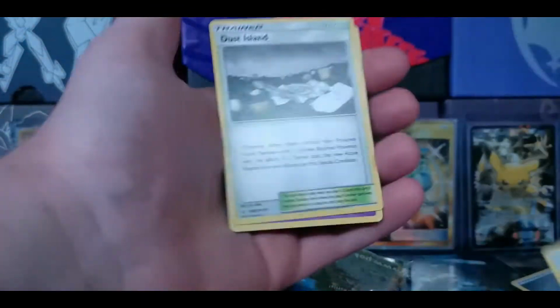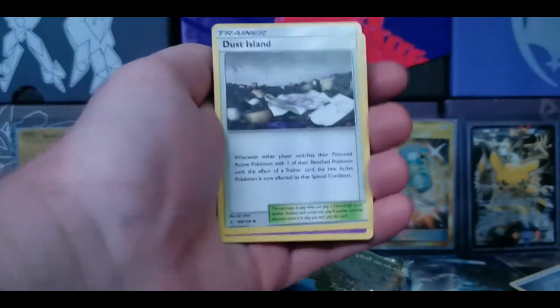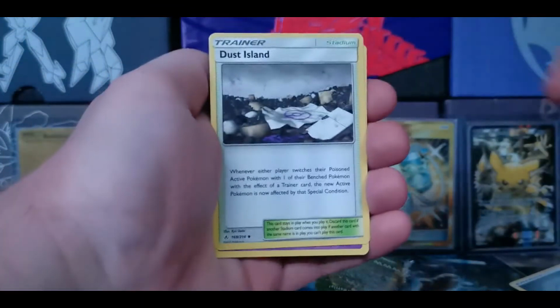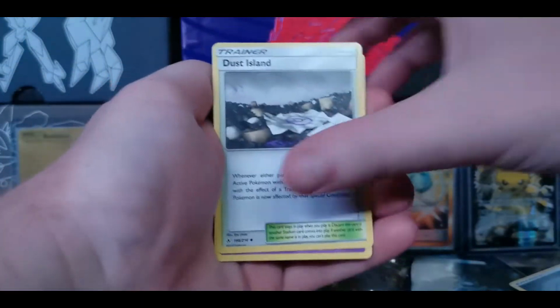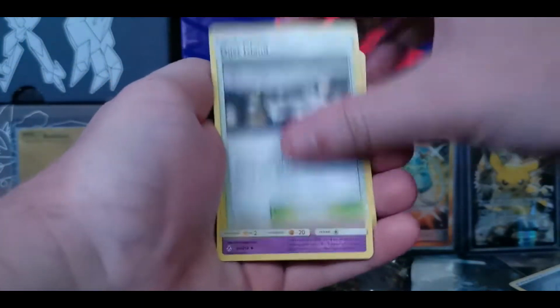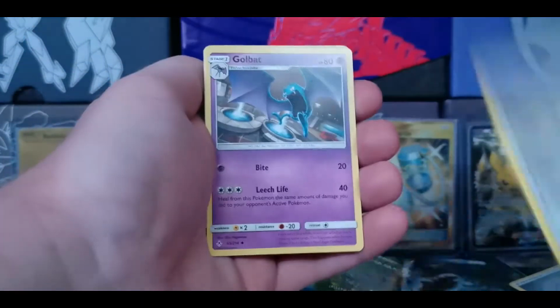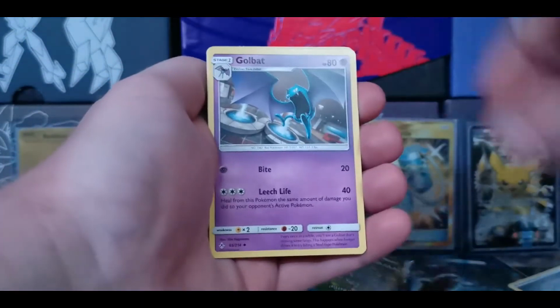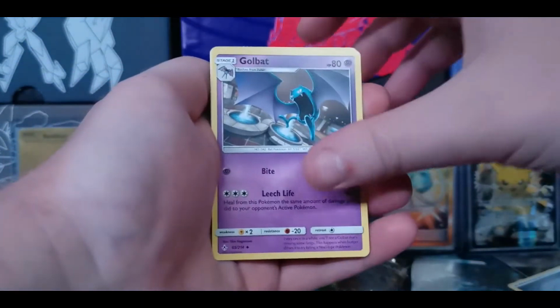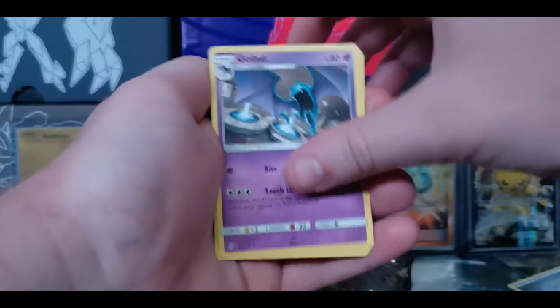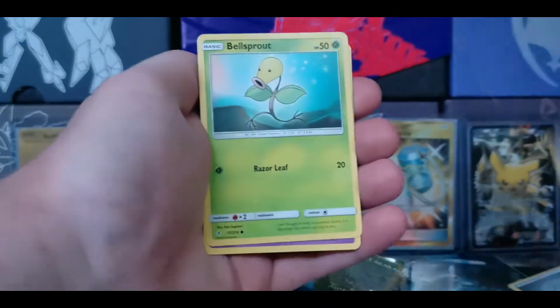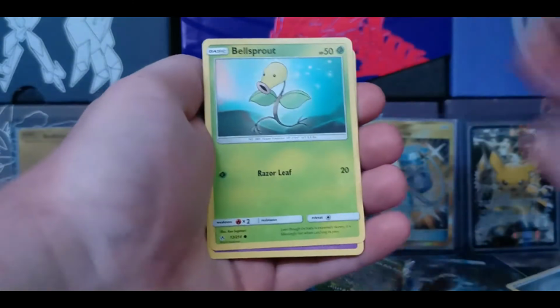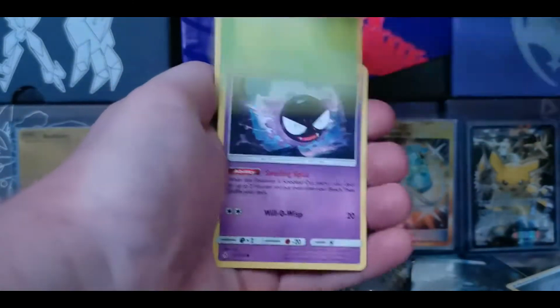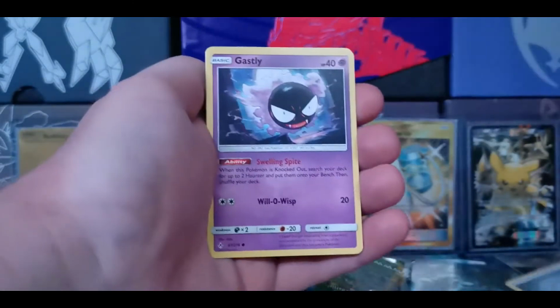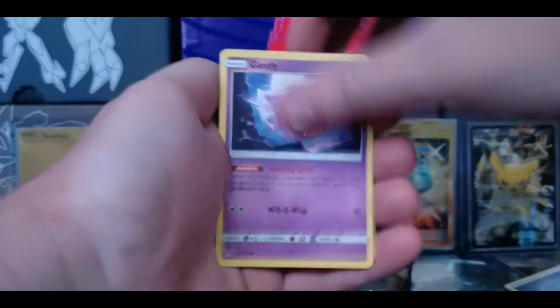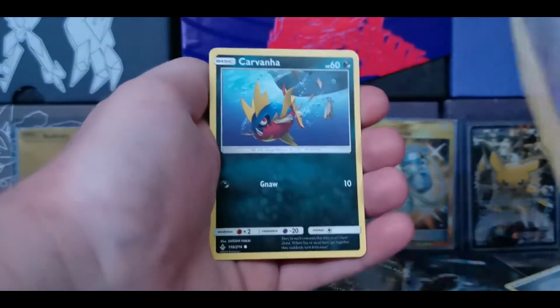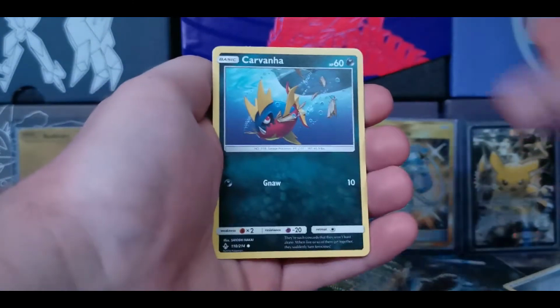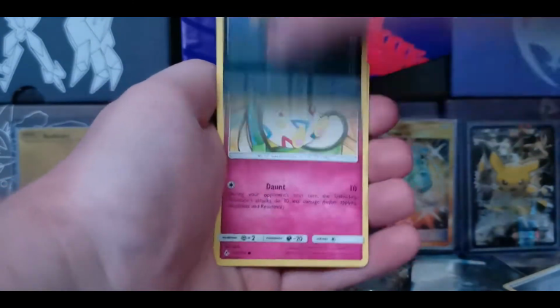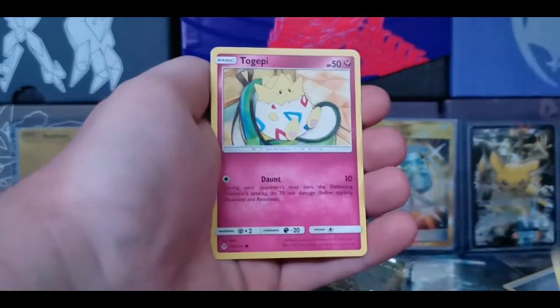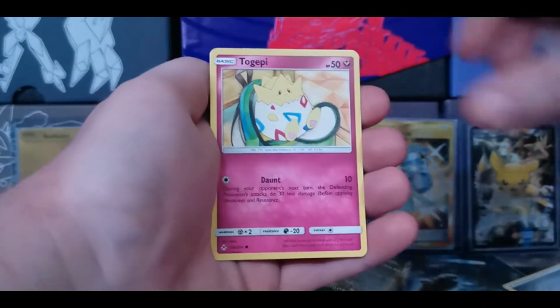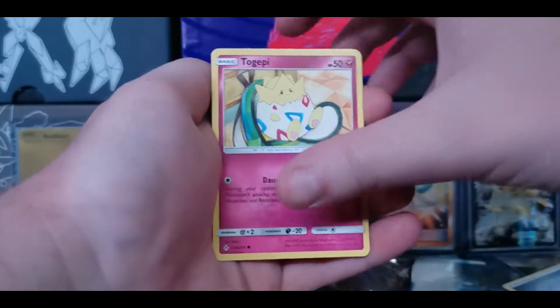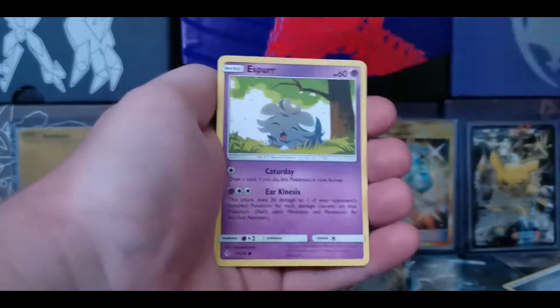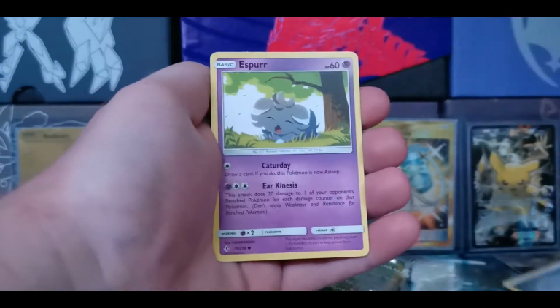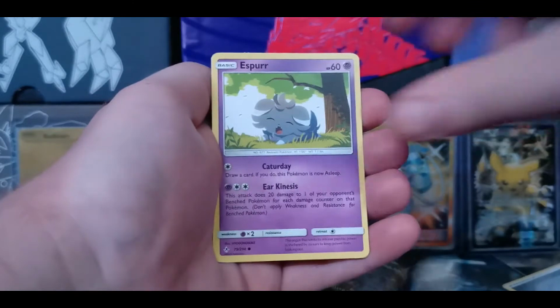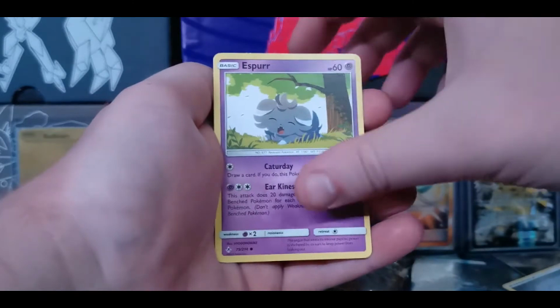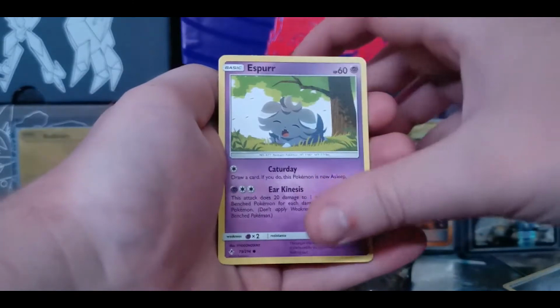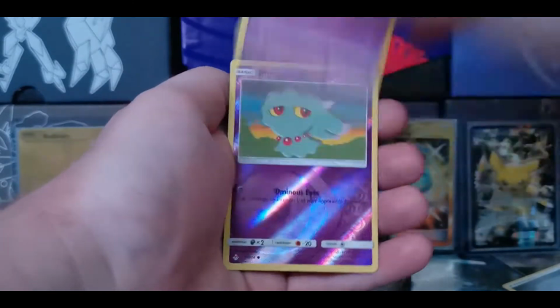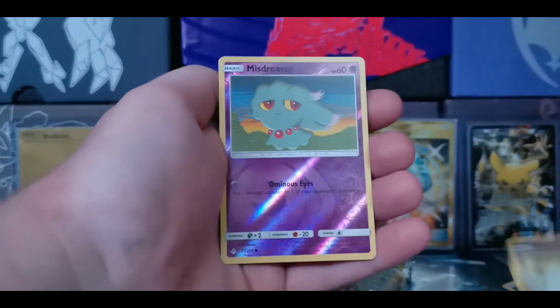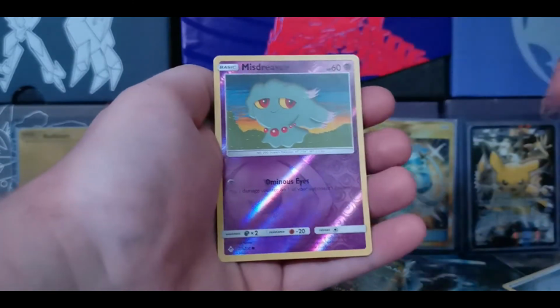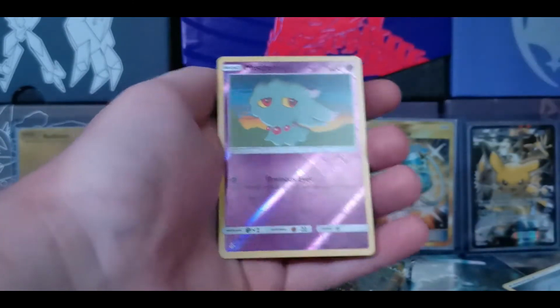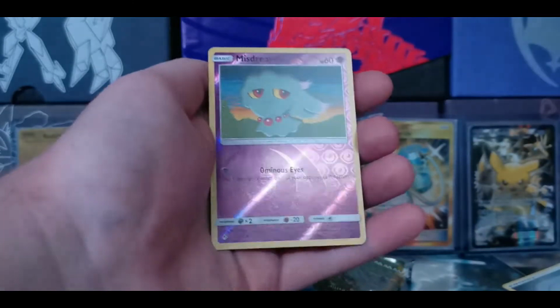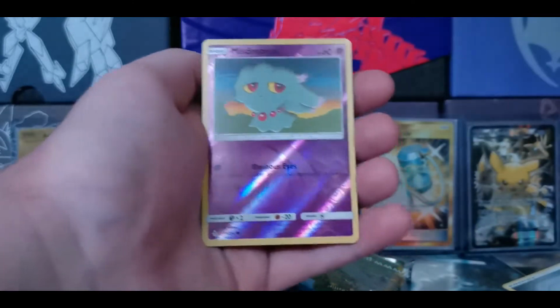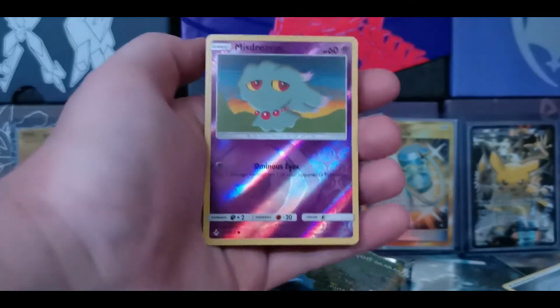Habini. Dust Island. Gold Bat. Bellsprout. Gastly. Carvana. Togepi. Esper. Reverse Mysteribus.